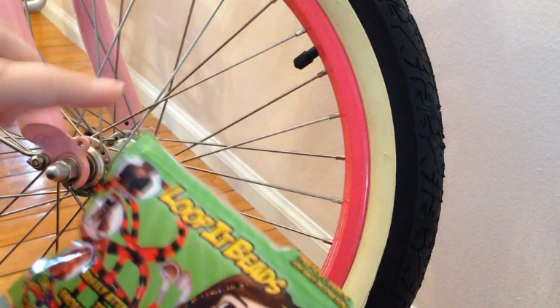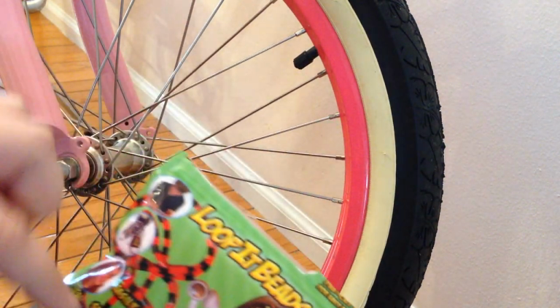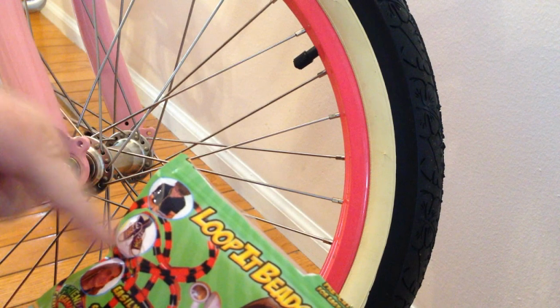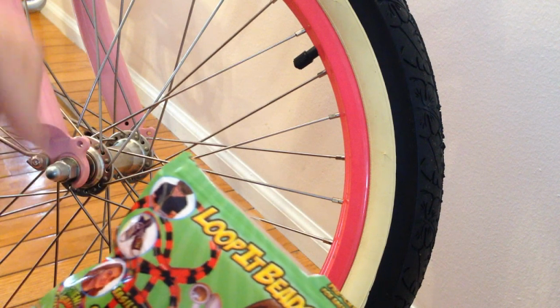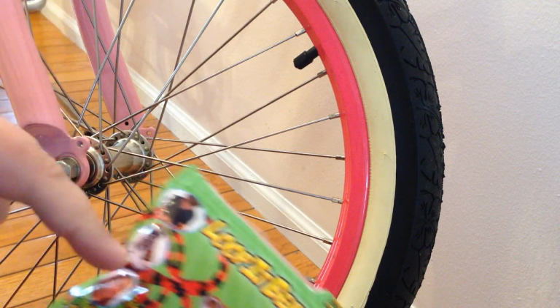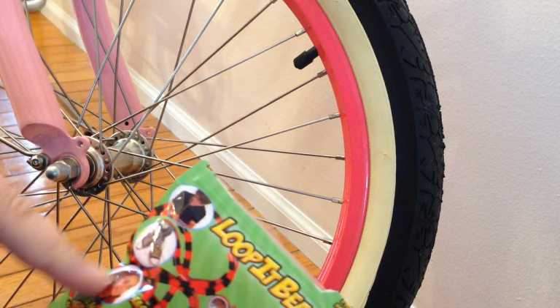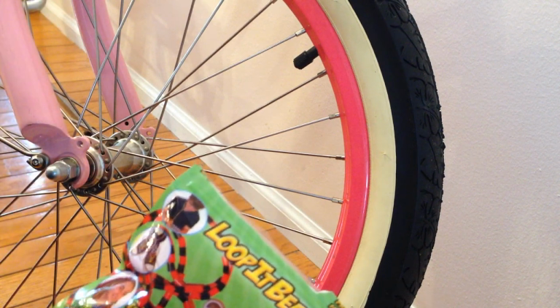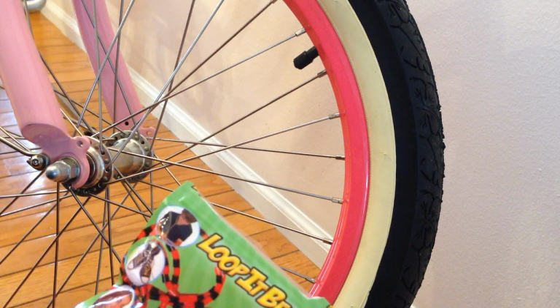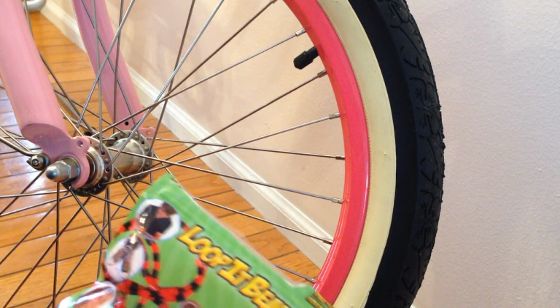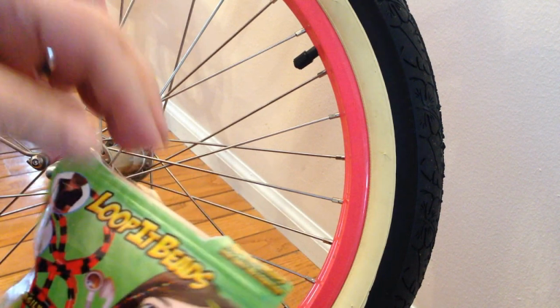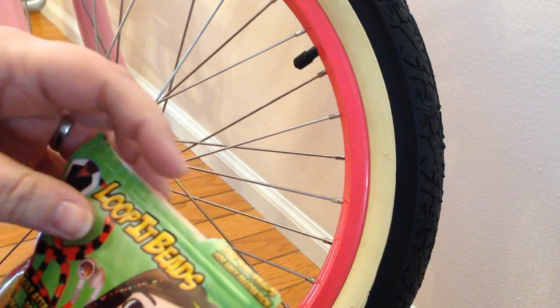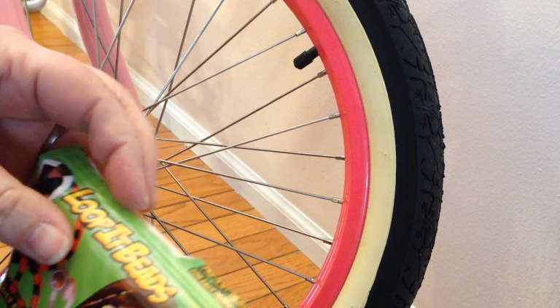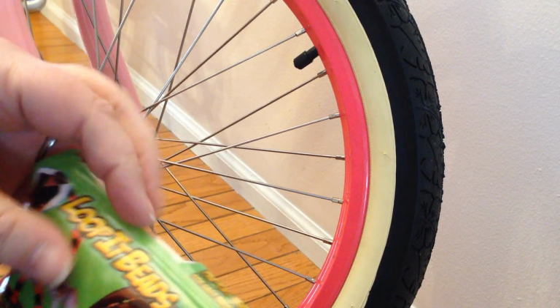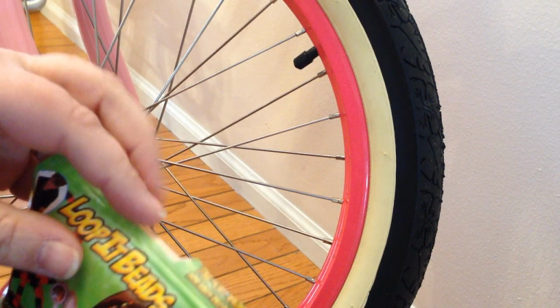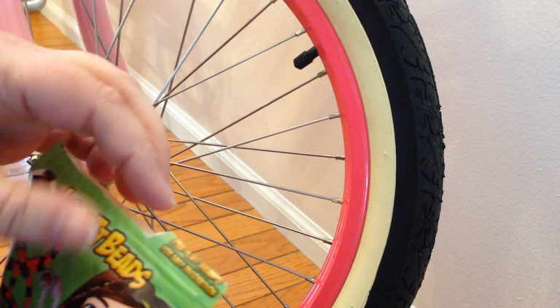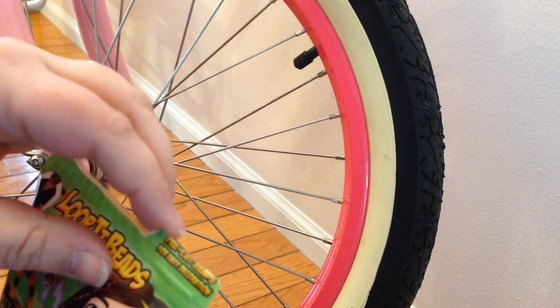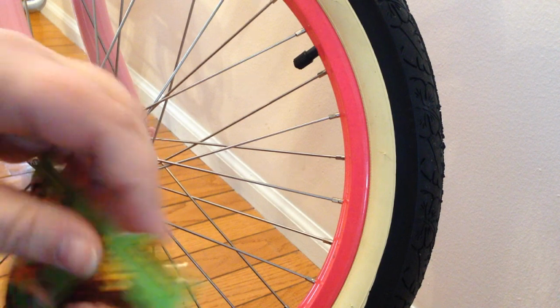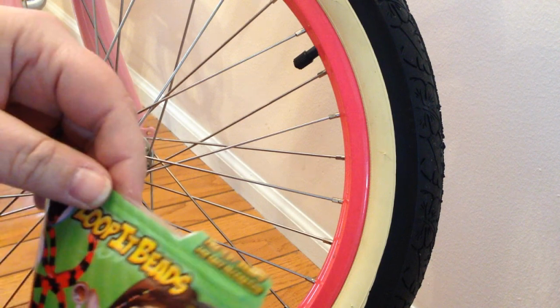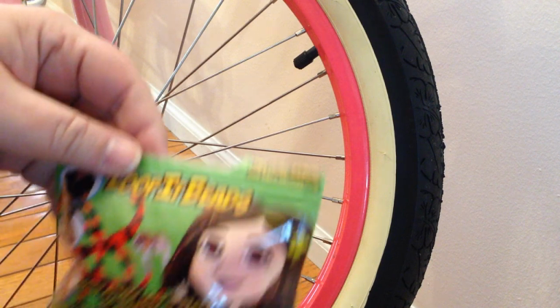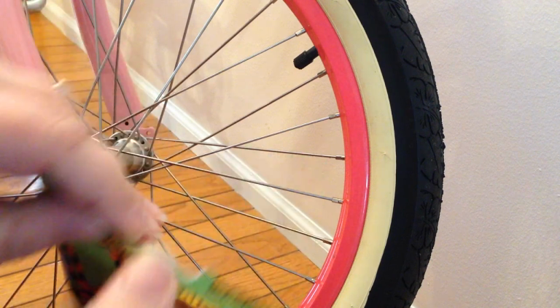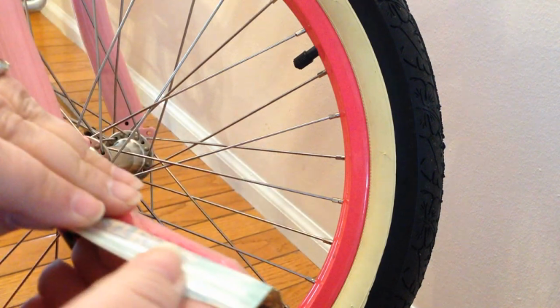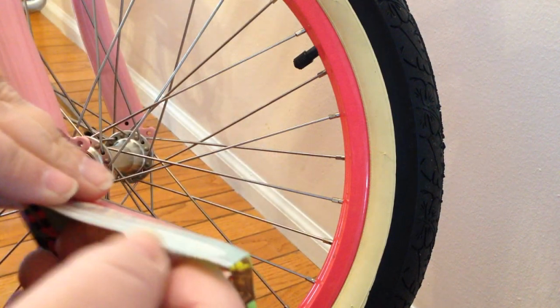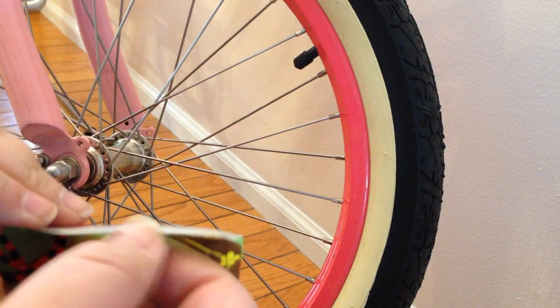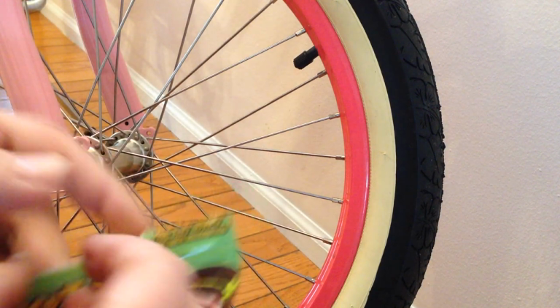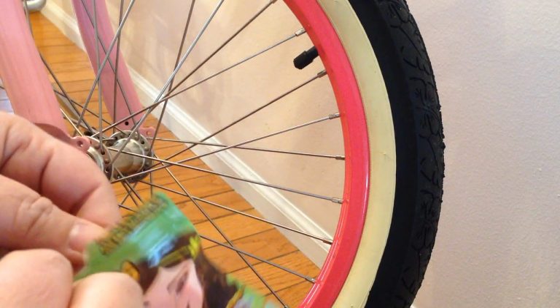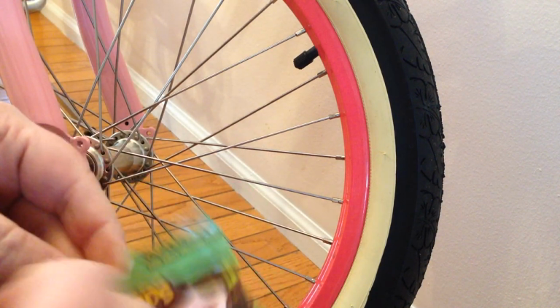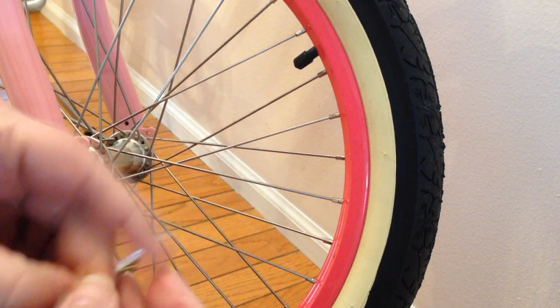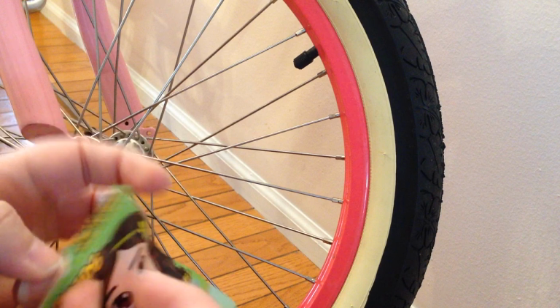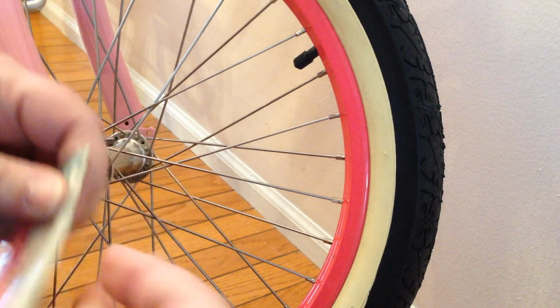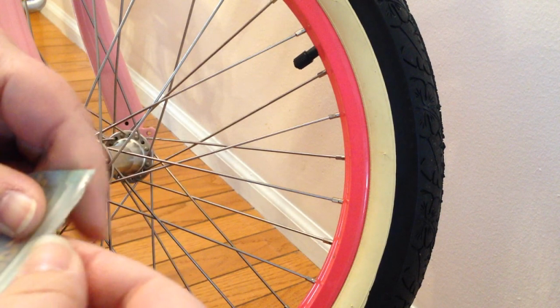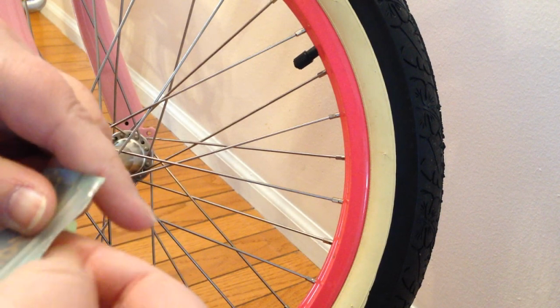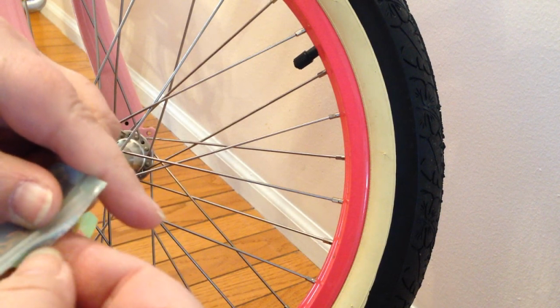You can put them on your headphones and your shoelaces. You can even do them in your hair. They even make glow-in-the-dark ones. But I suddenly thought we could use them for the spokes of a bicycle.